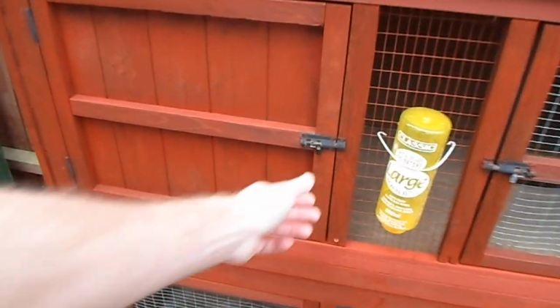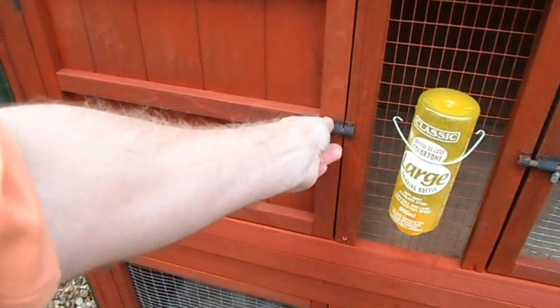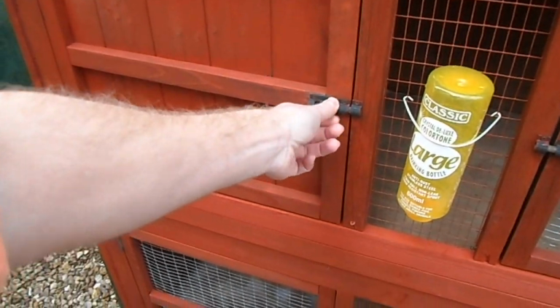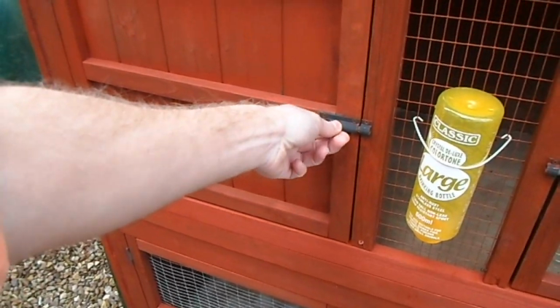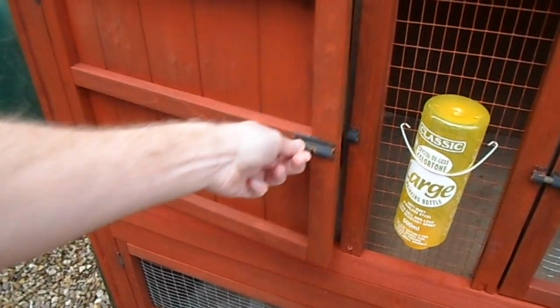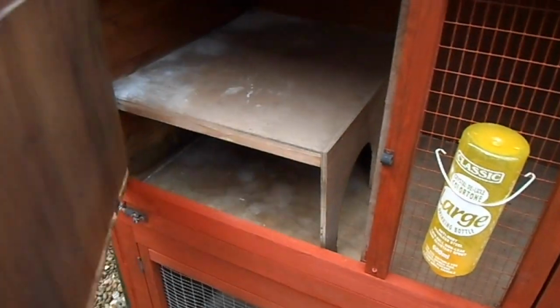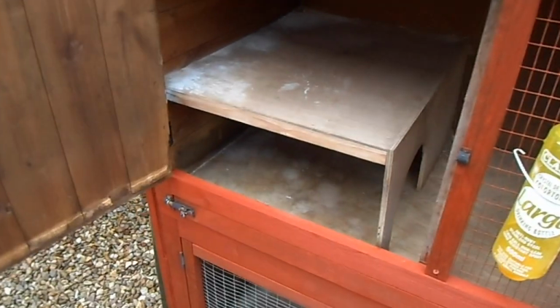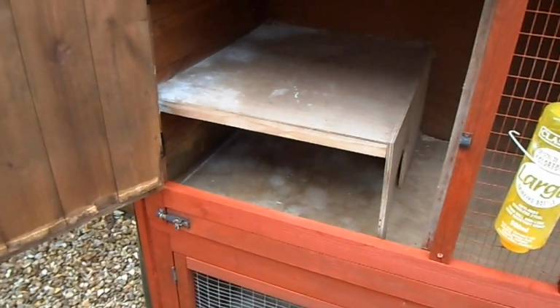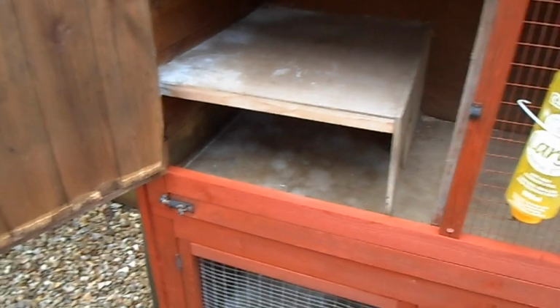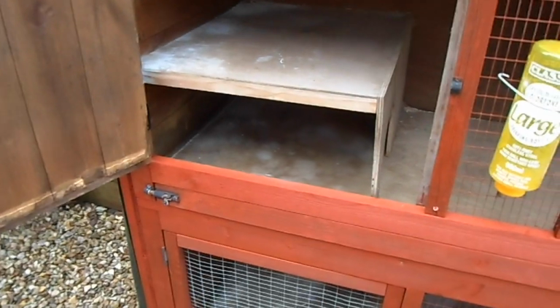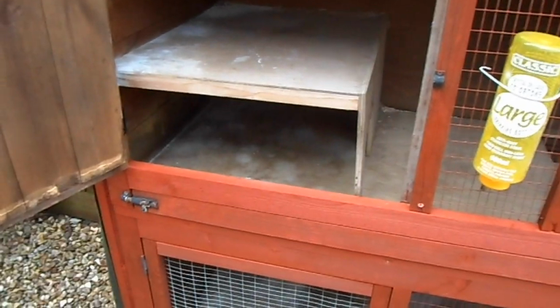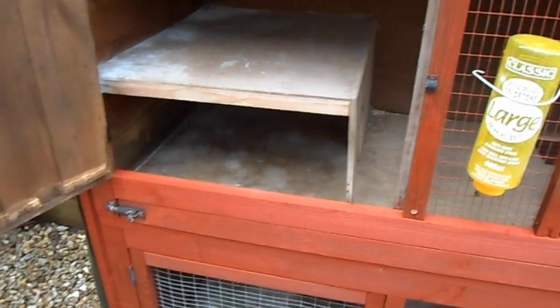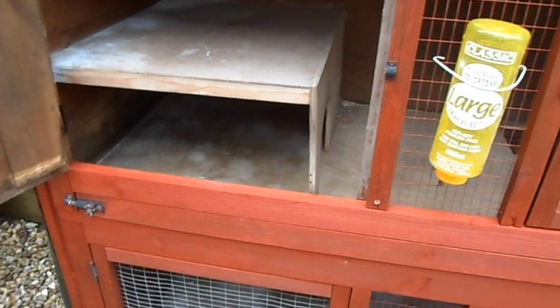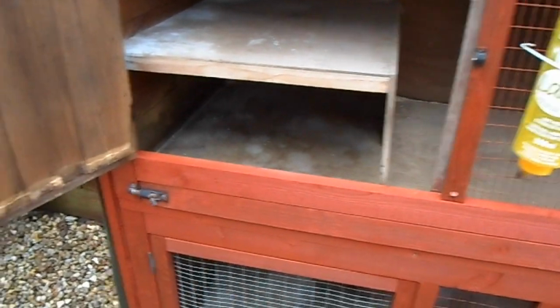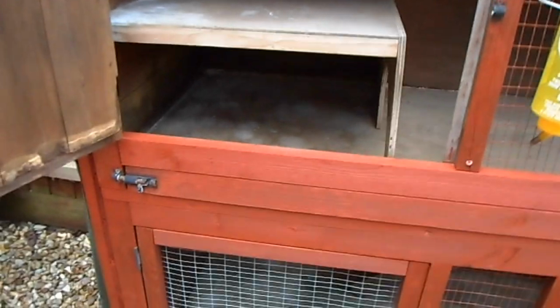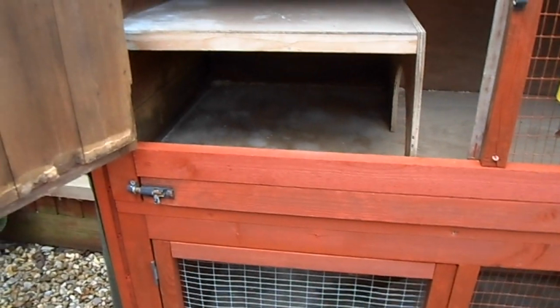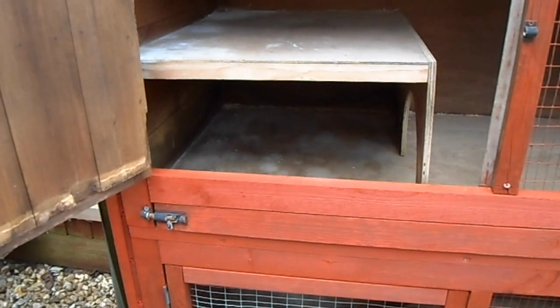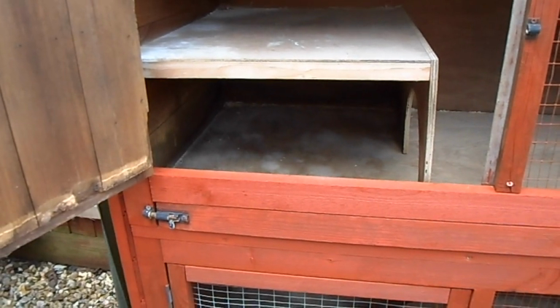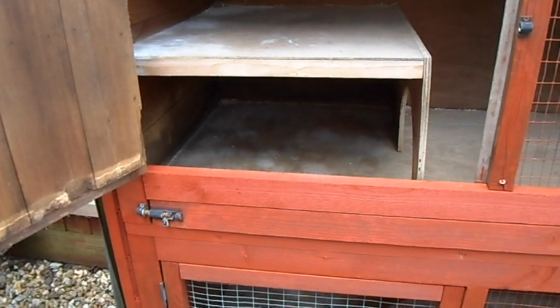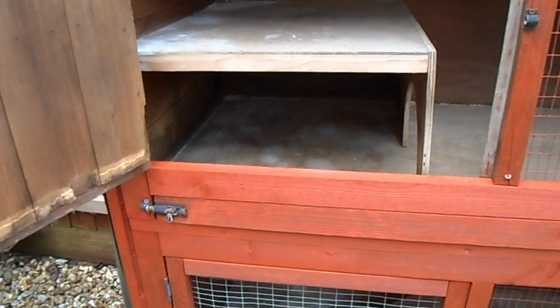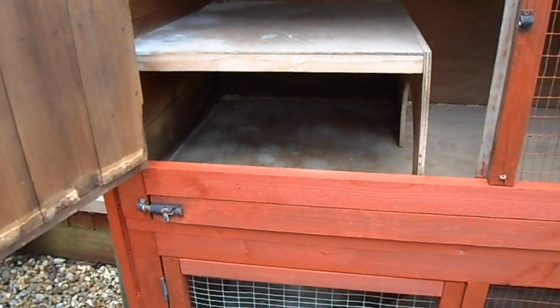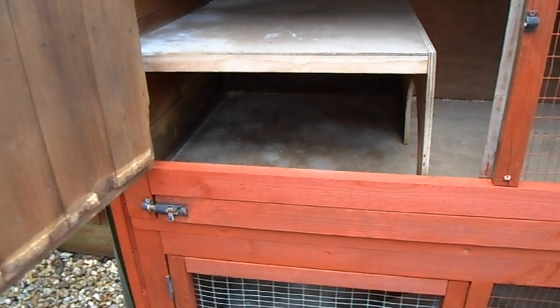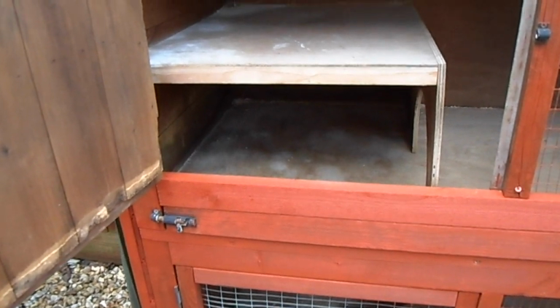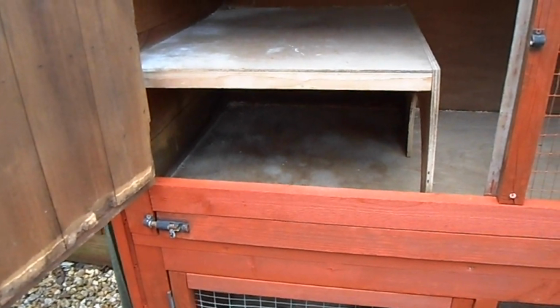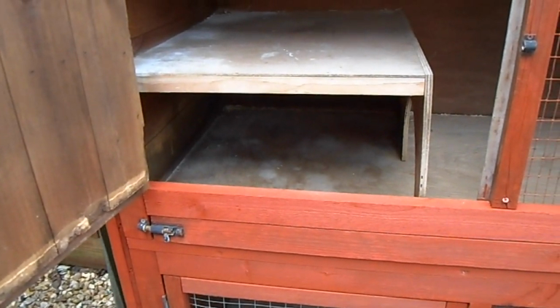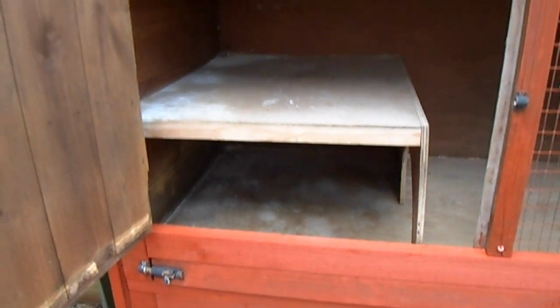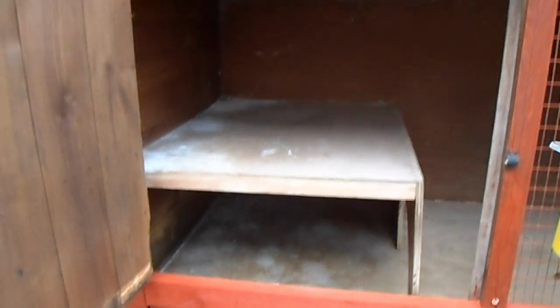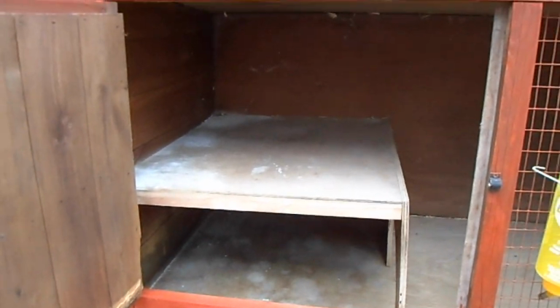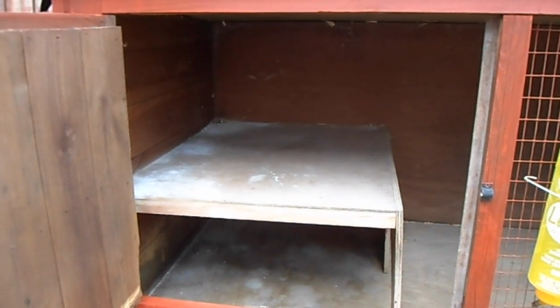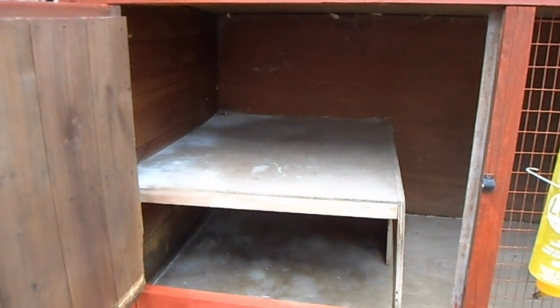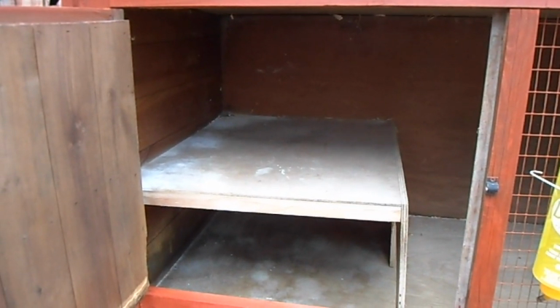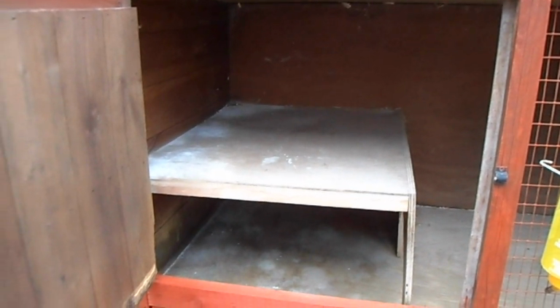Open the bedding area — there's a little shelf in the bottom. We're going to stick a load of fleece blanket from IKEA in there, and at the top I think I'm going to put a hammock or something. I haven't quite decided yet.